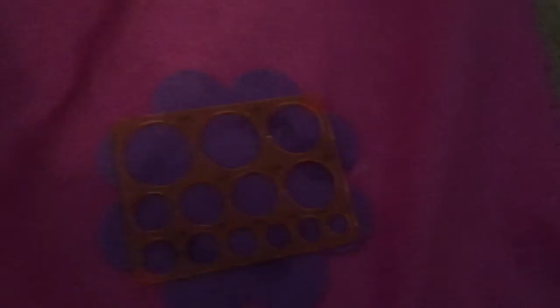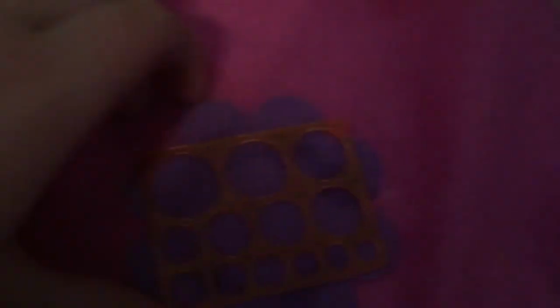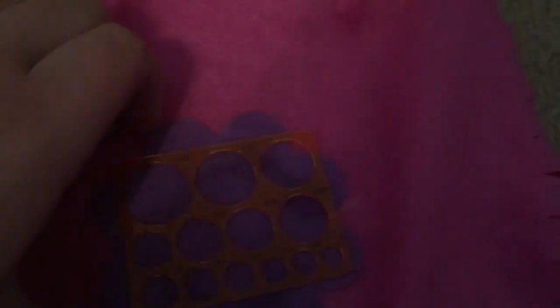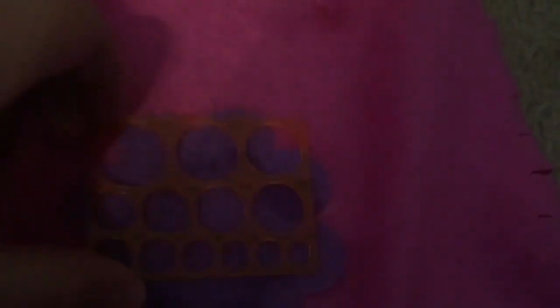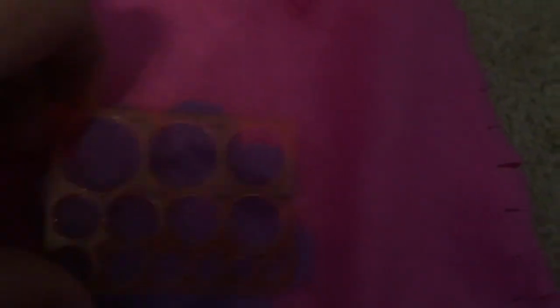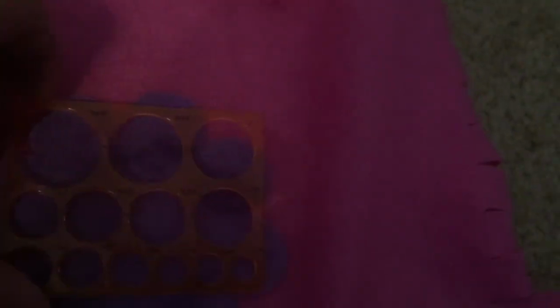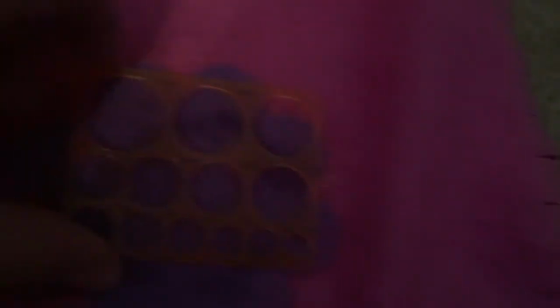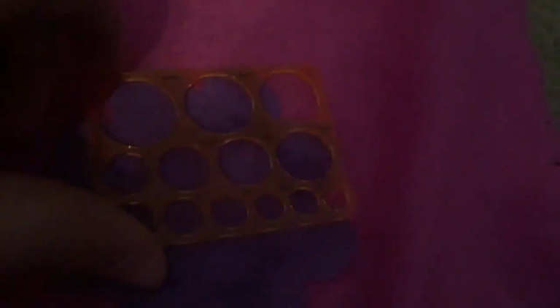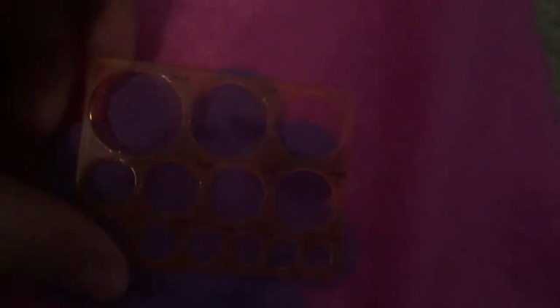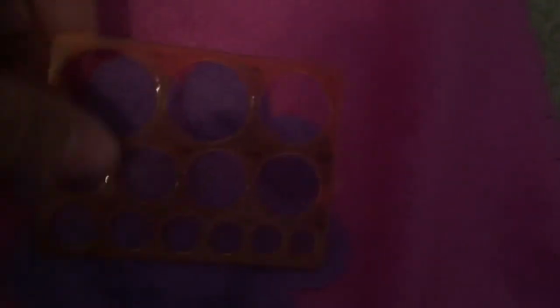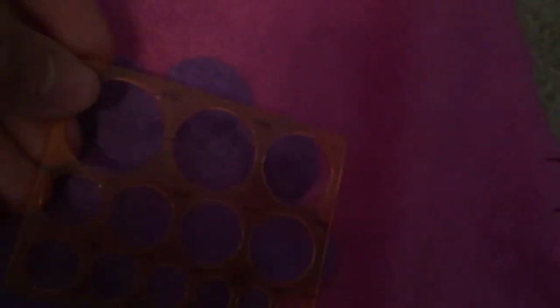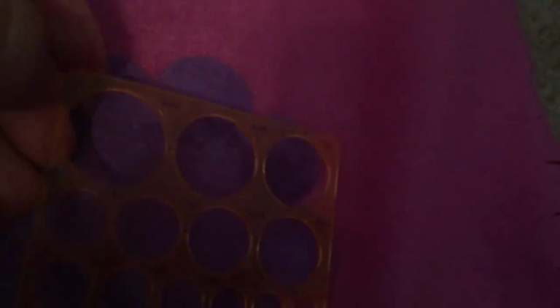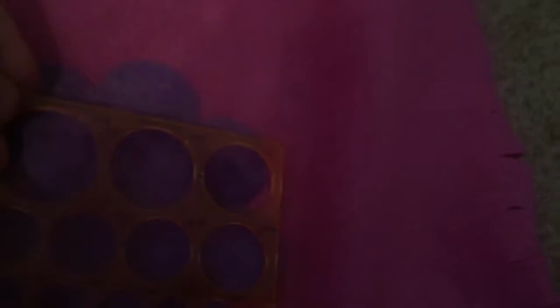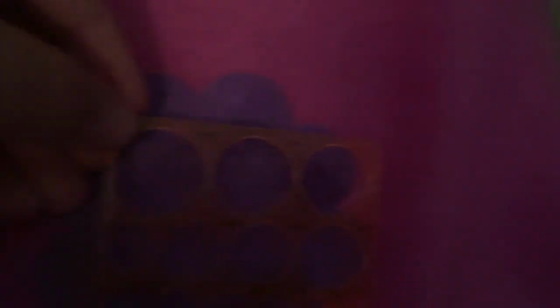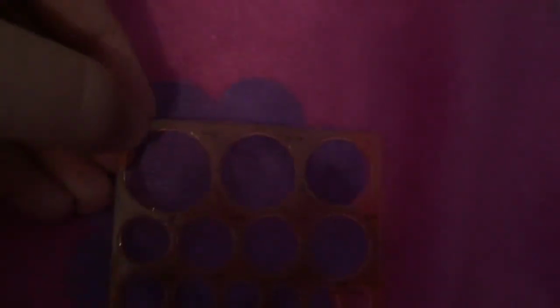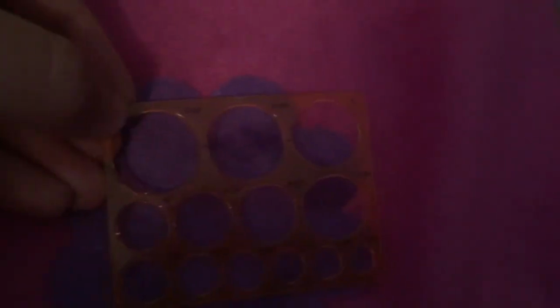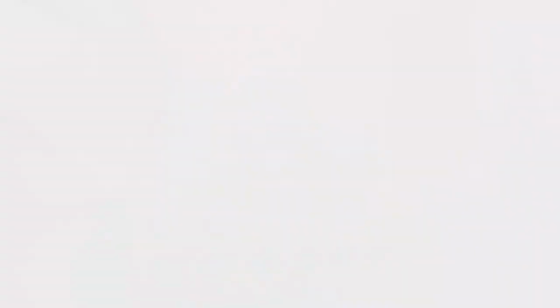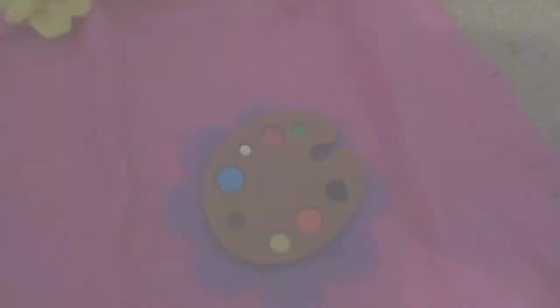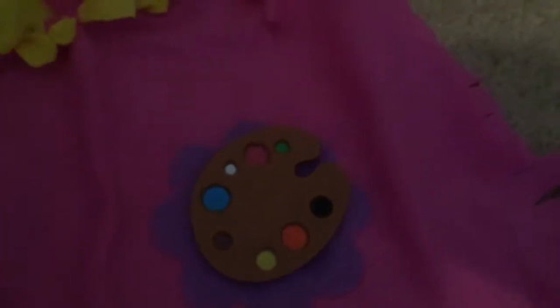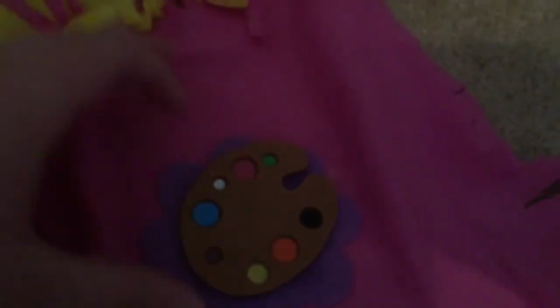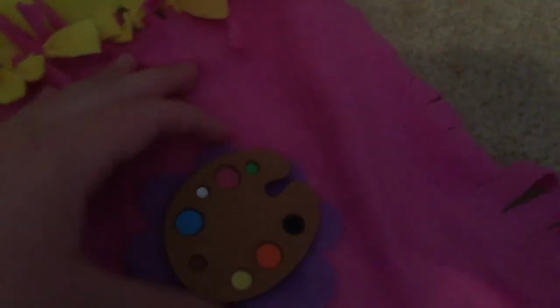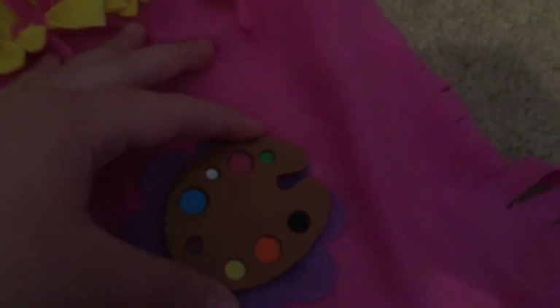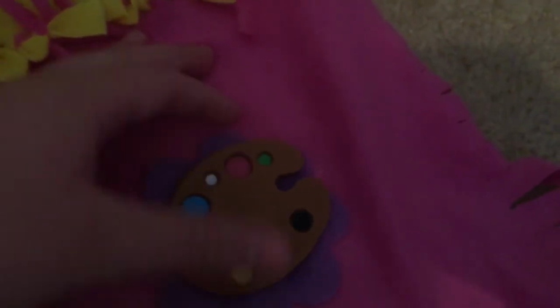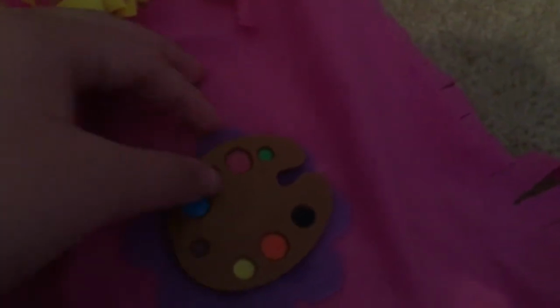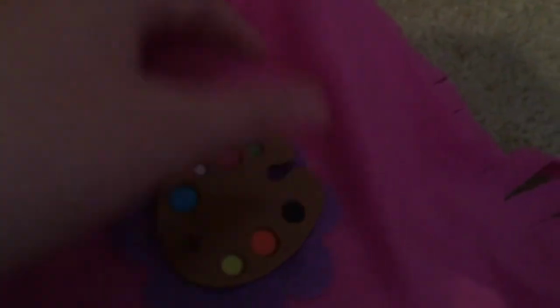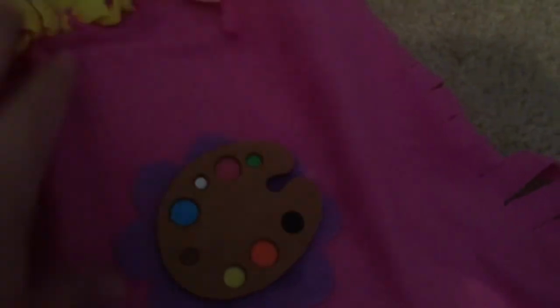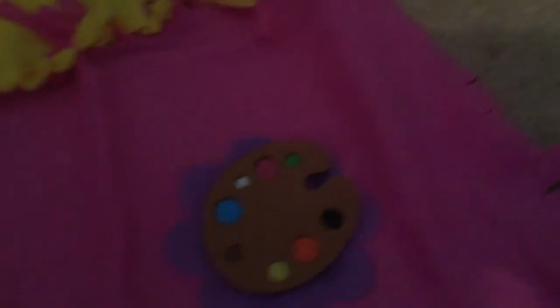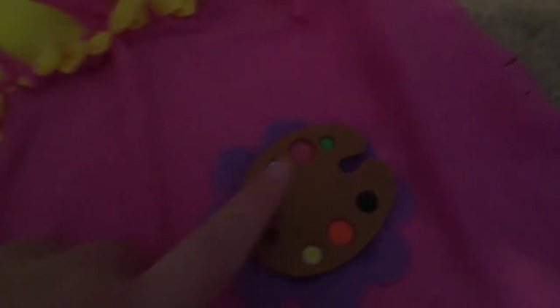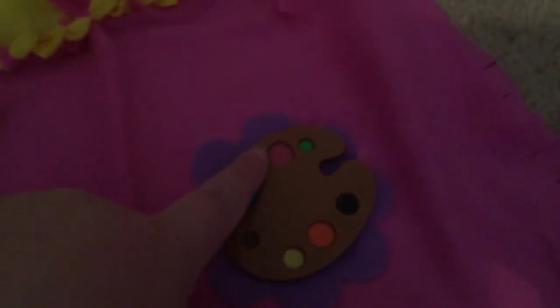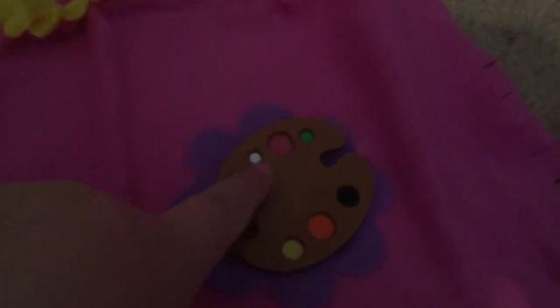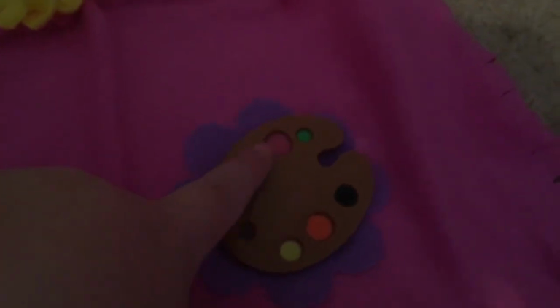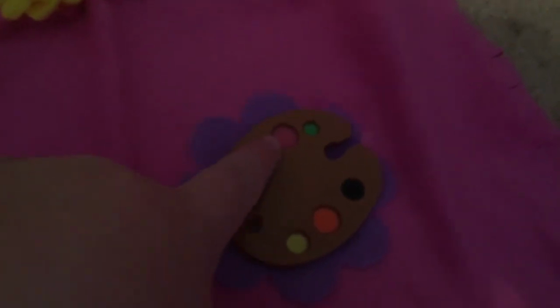Next we have this thing to make circles. I don't know what it's called, but it's clear and it's an orange color. Next we have this paint palette, and it has different colors on it. My favorite color is pink, and they have pink right here.